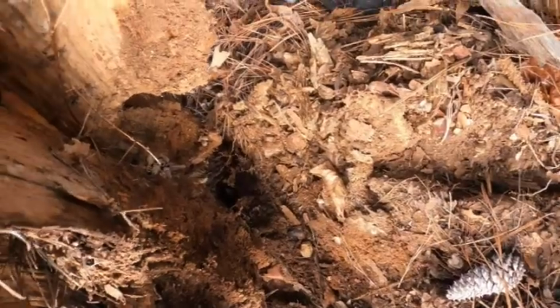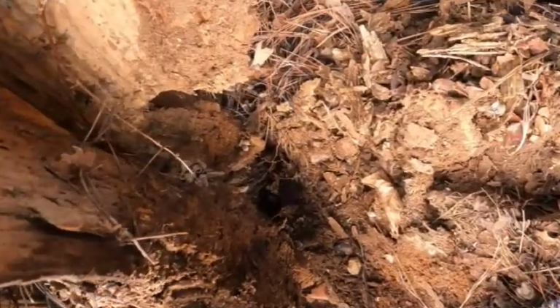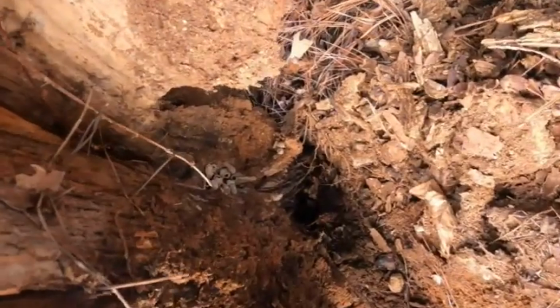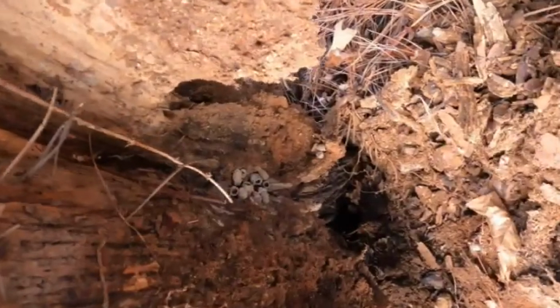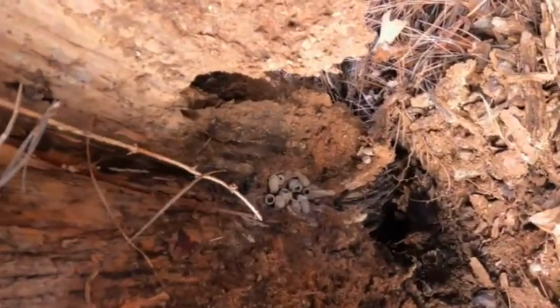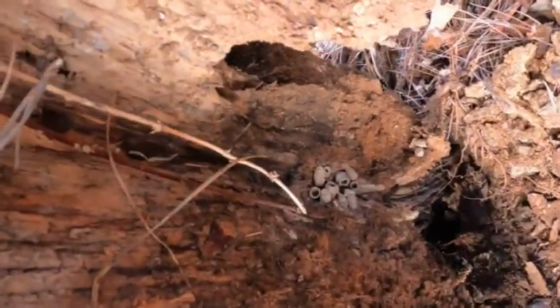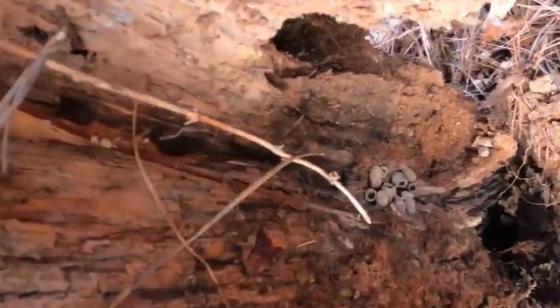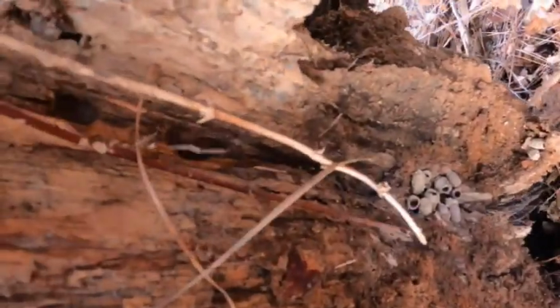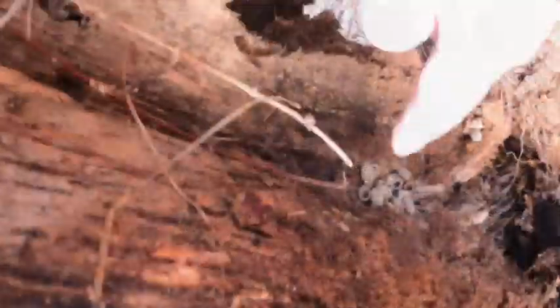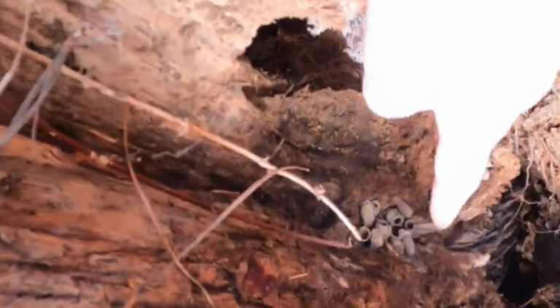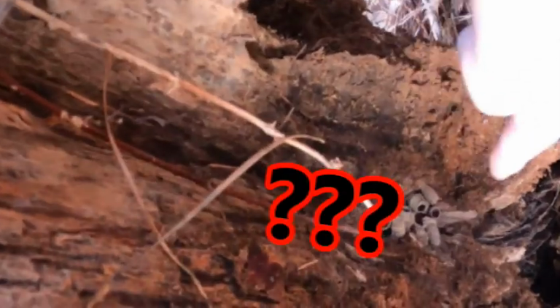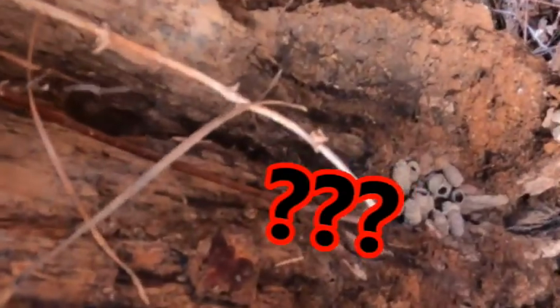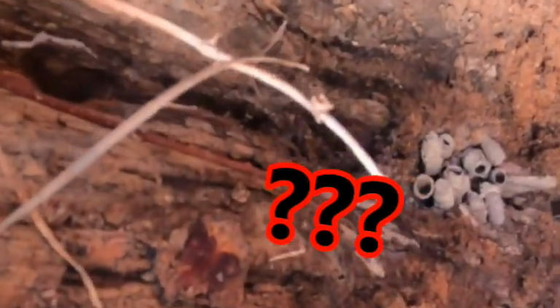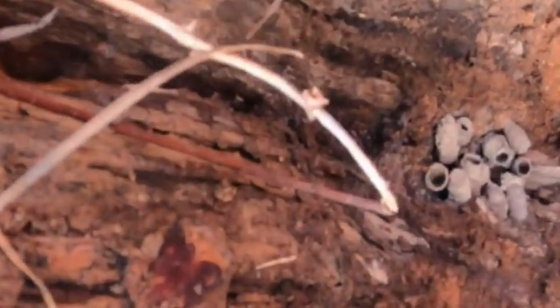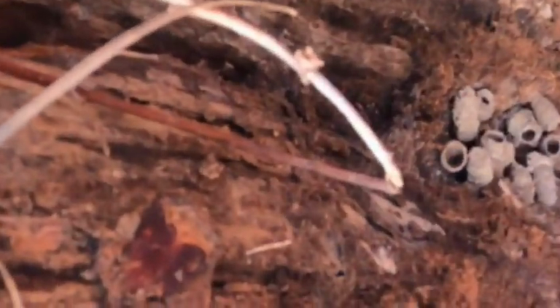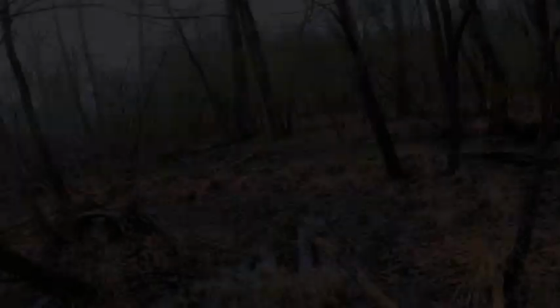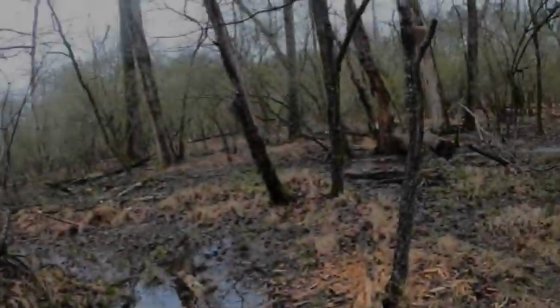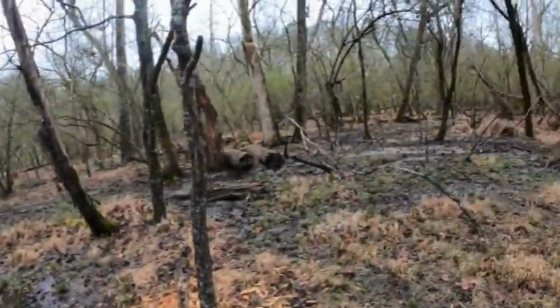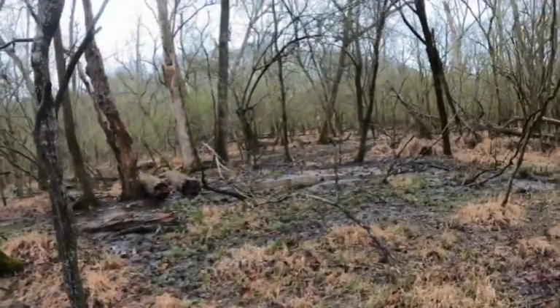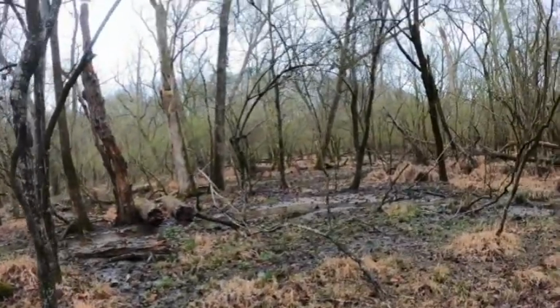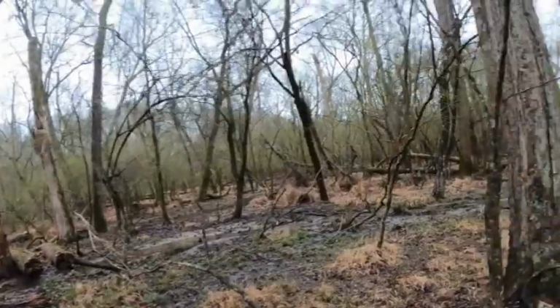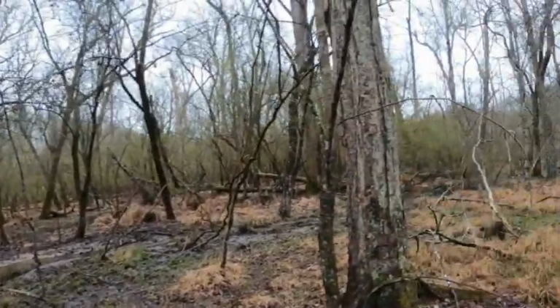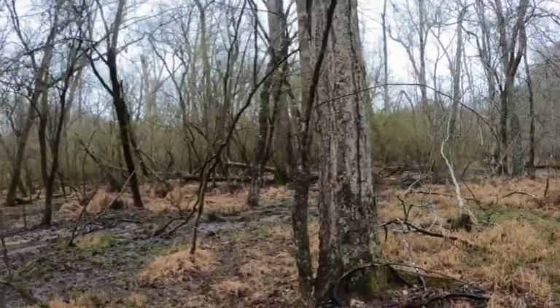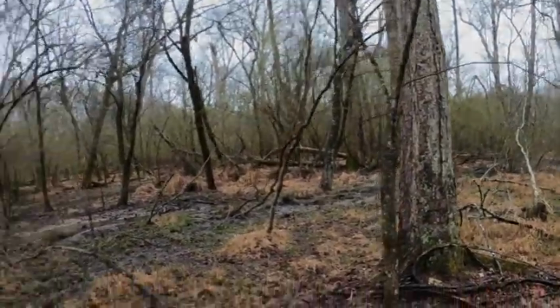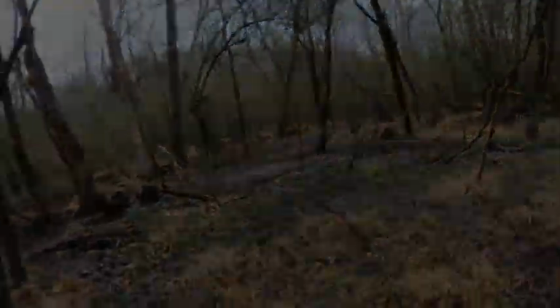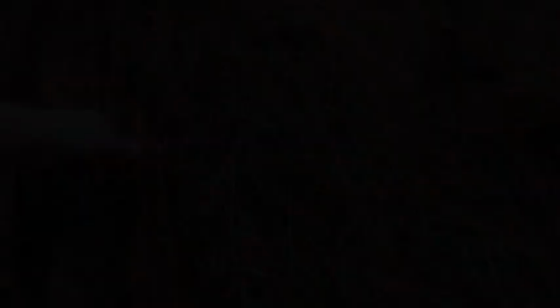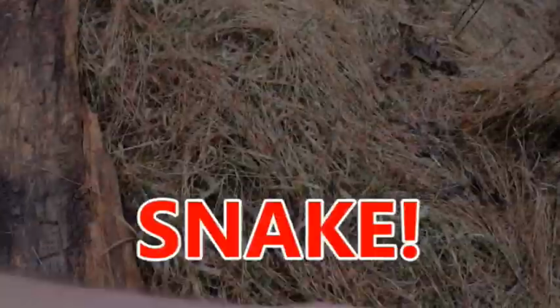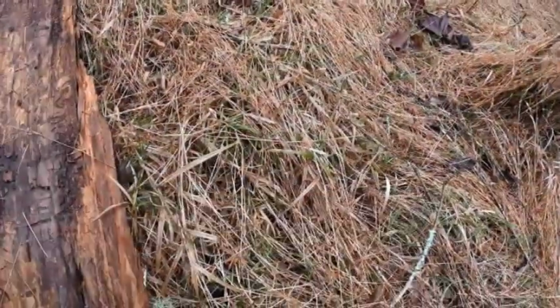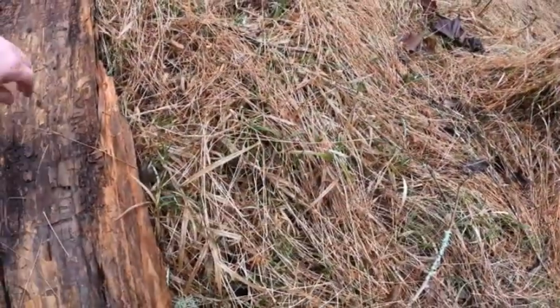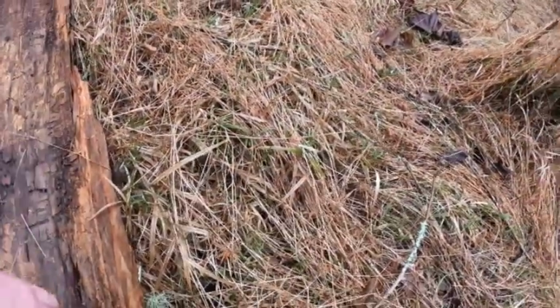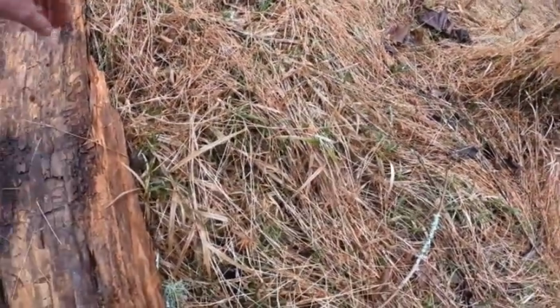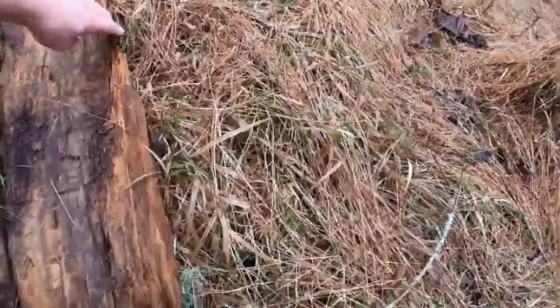Another cool find — what the heck are those? We found the marshy habitat, so we'll search around in here.